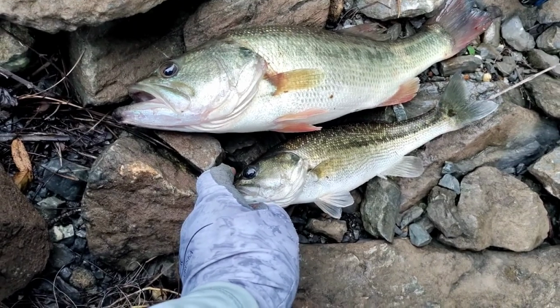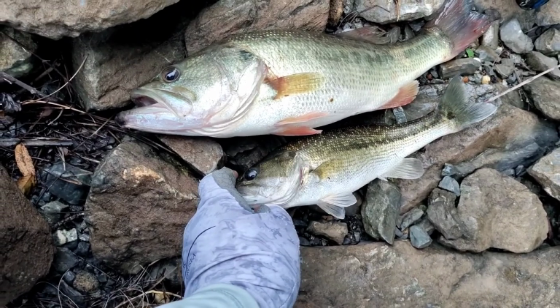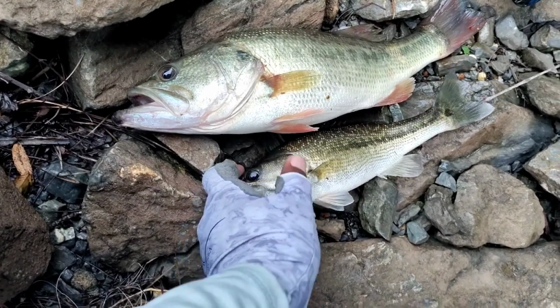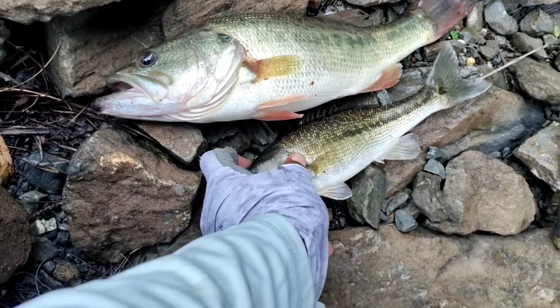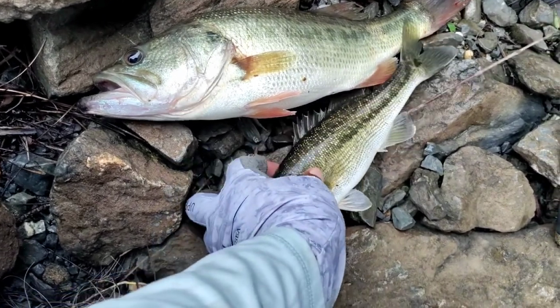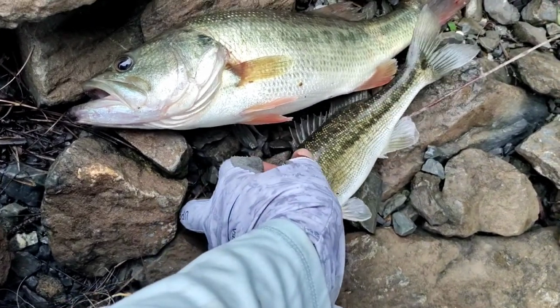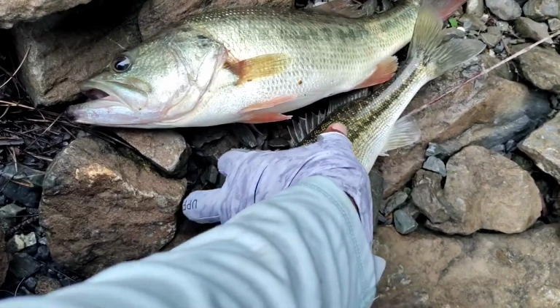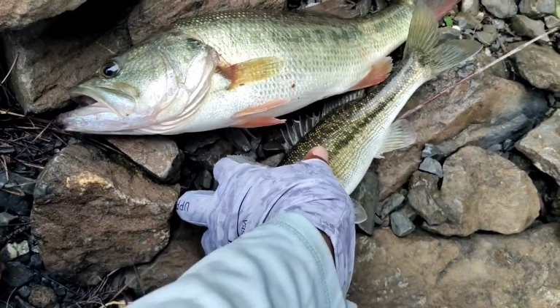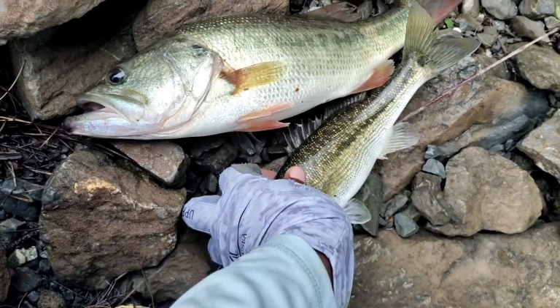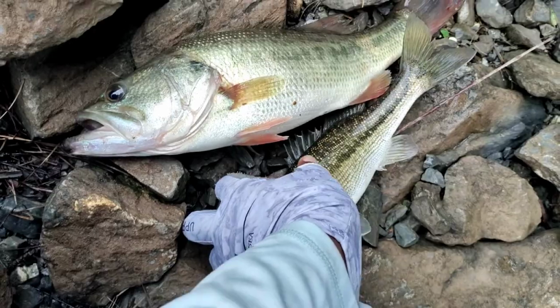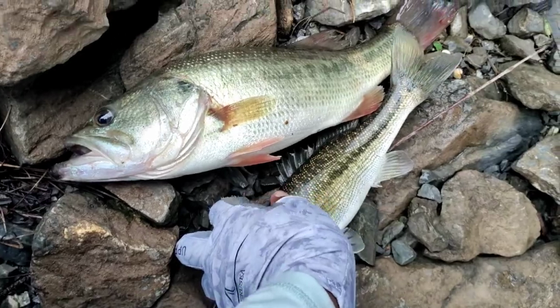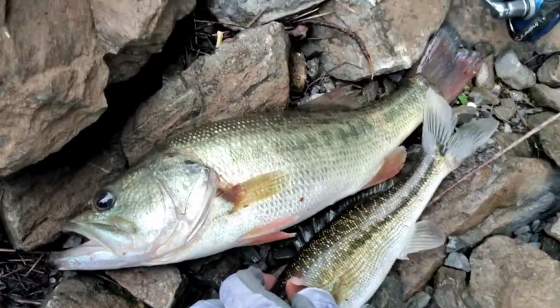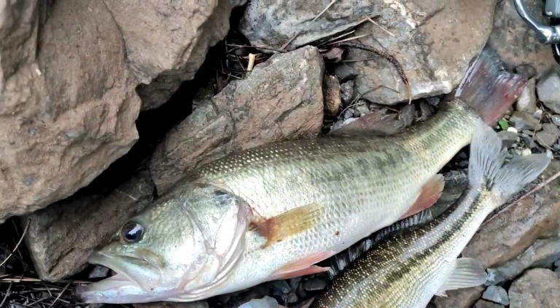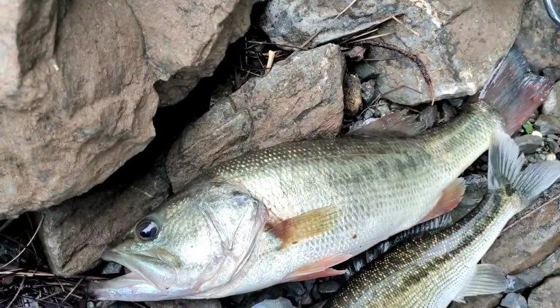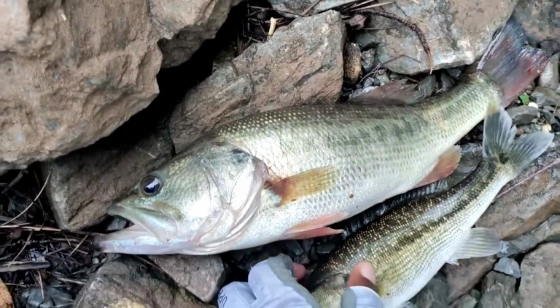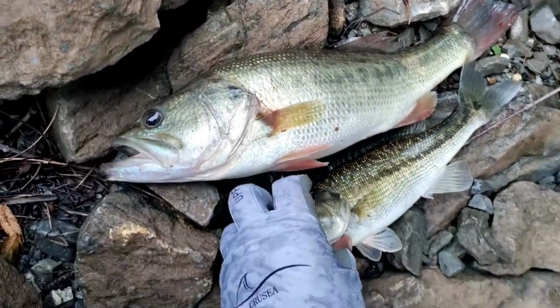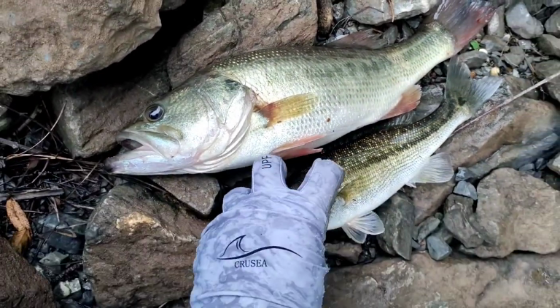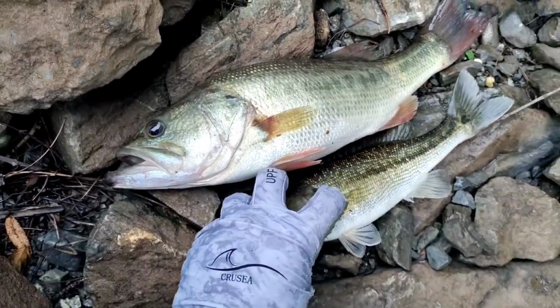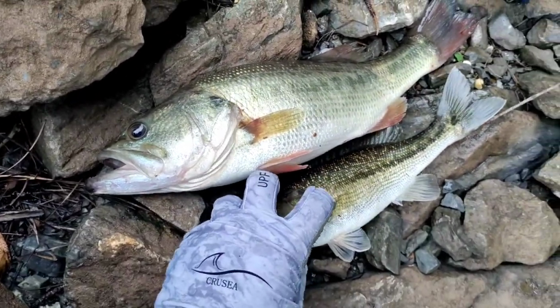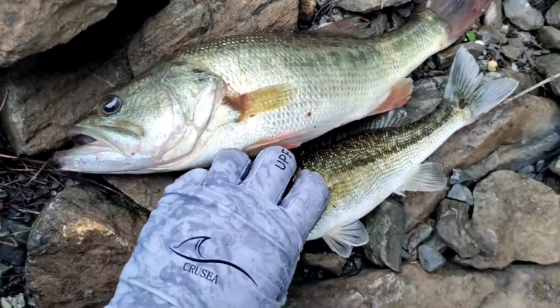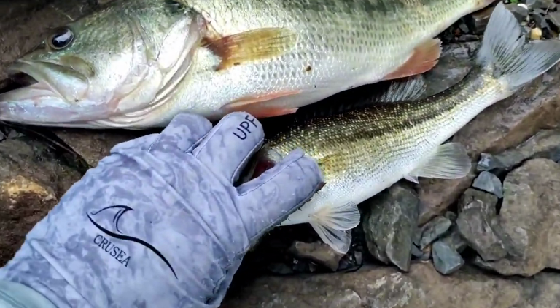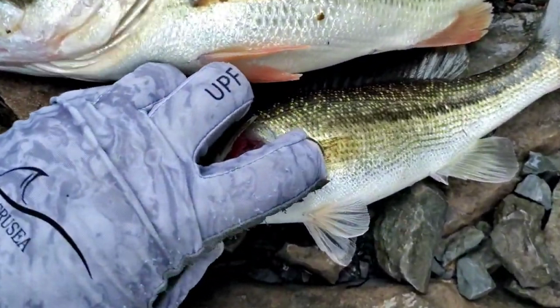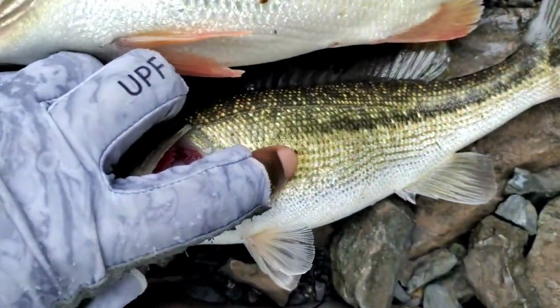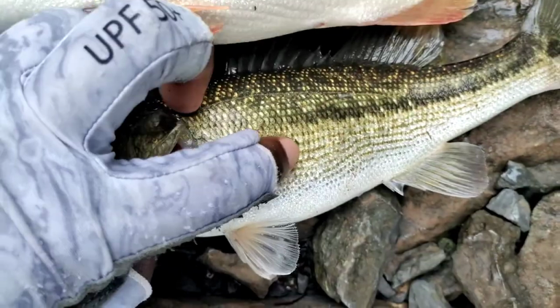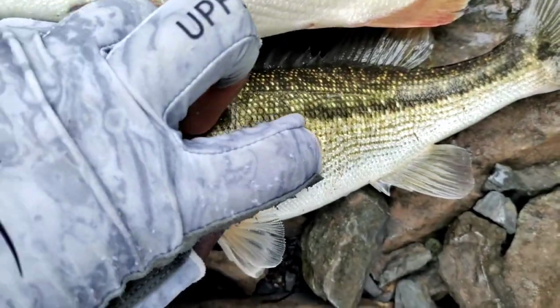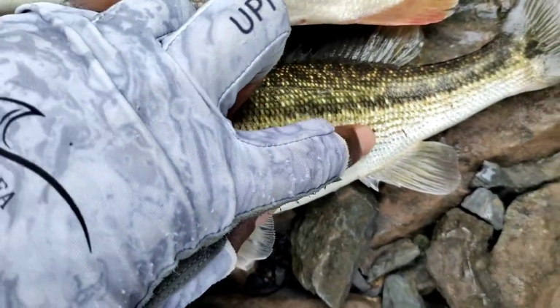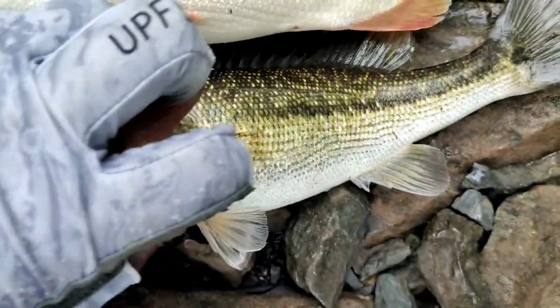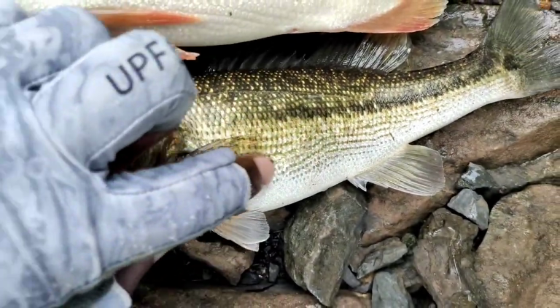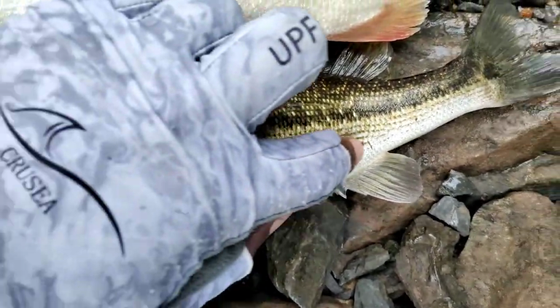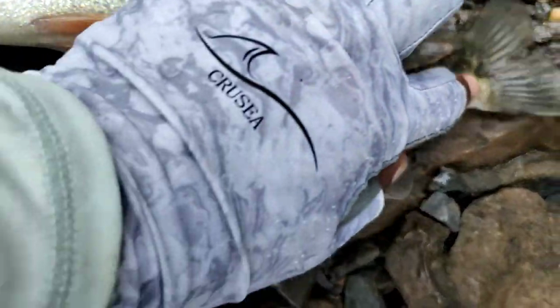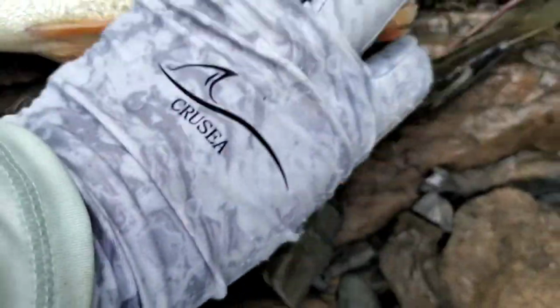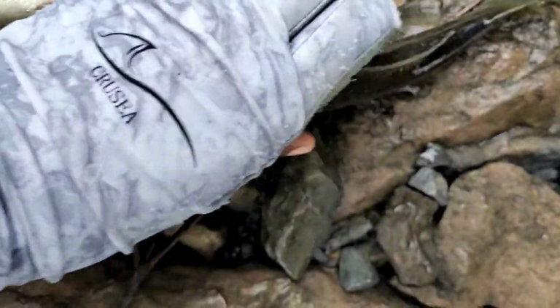Also with the spotted bass you'll notice big splotches on his back, whereas on a largemouth there aren't any. Also below the lateral line you'll see rows of spots that go down to the base of the tail.